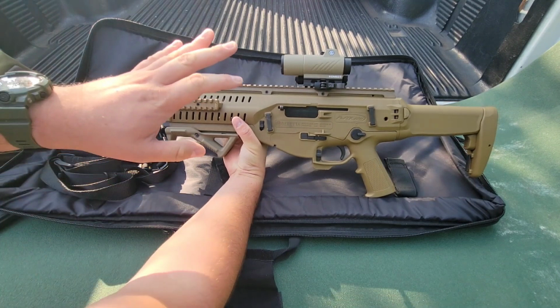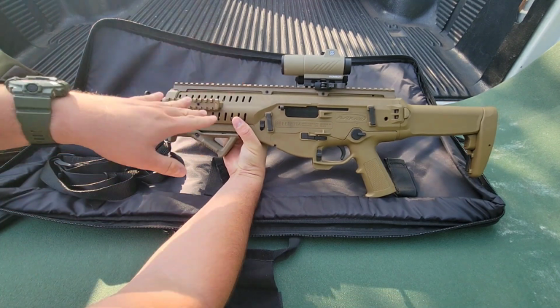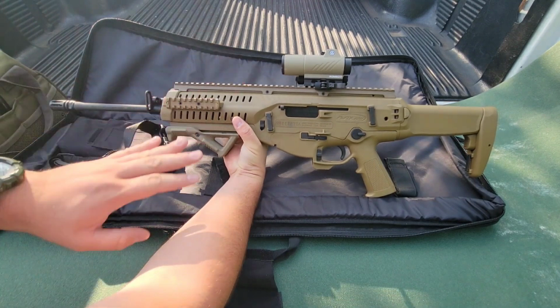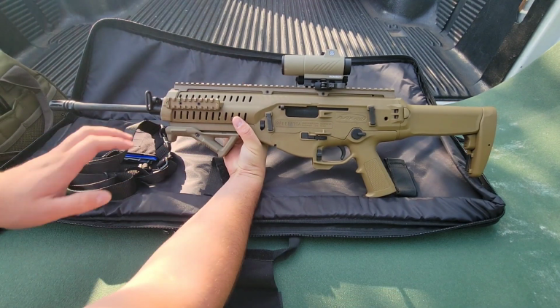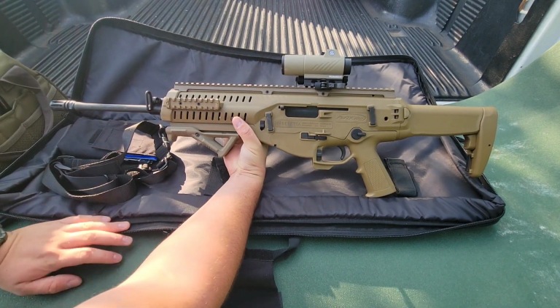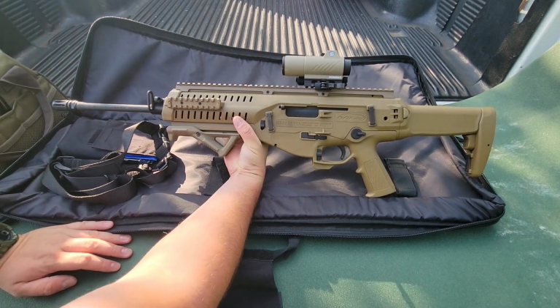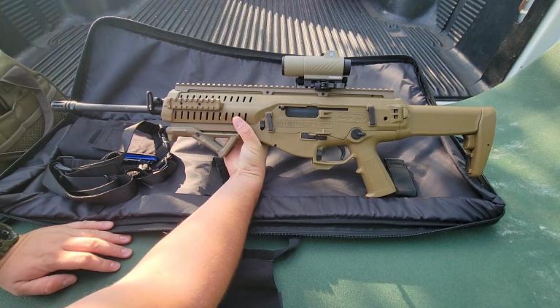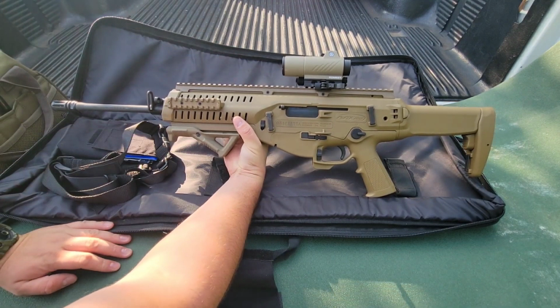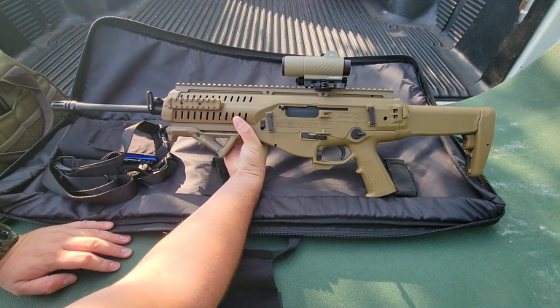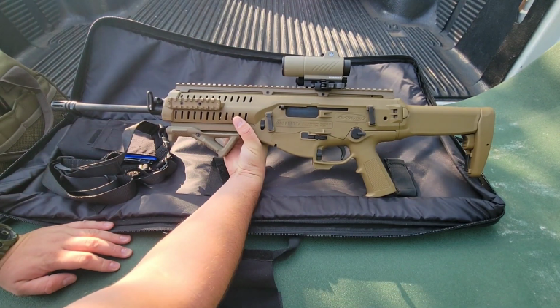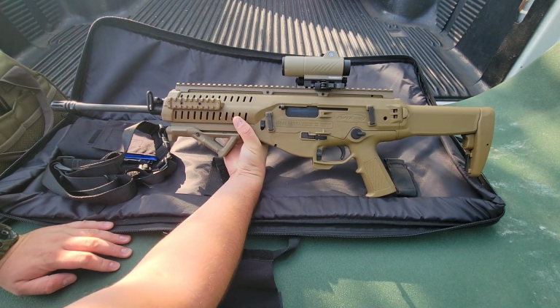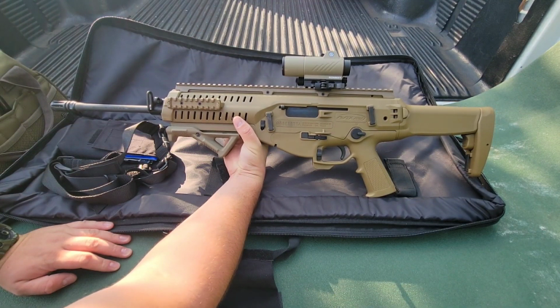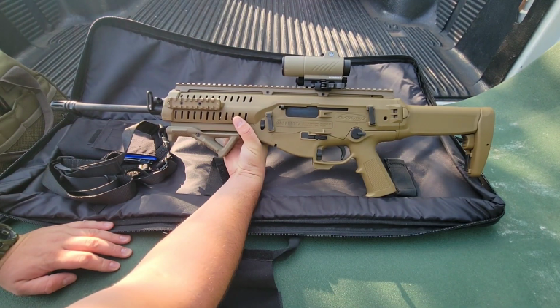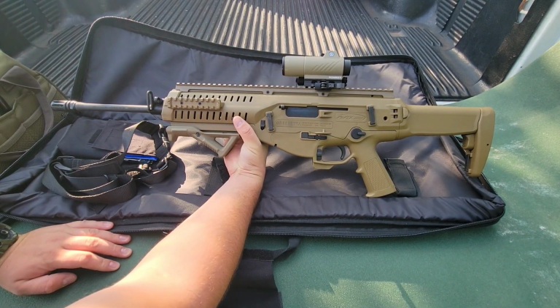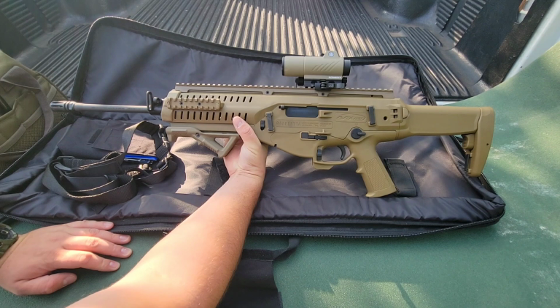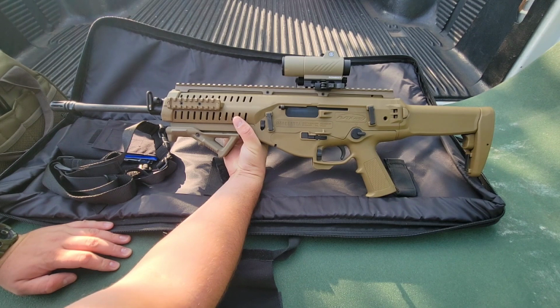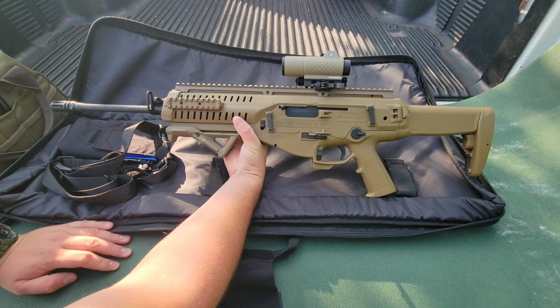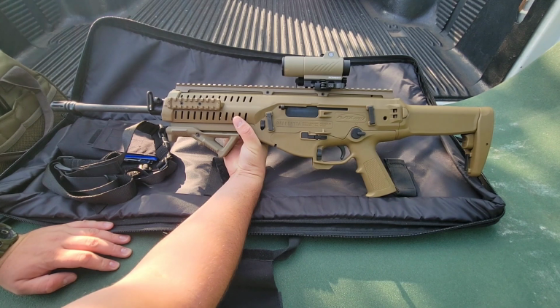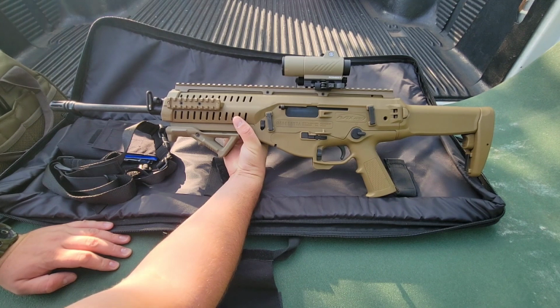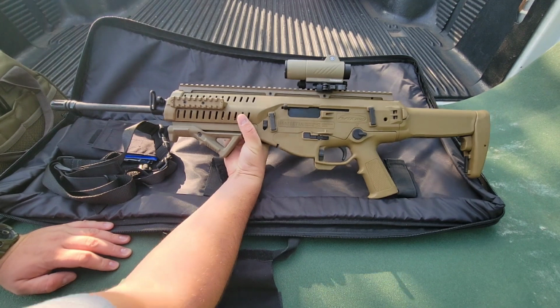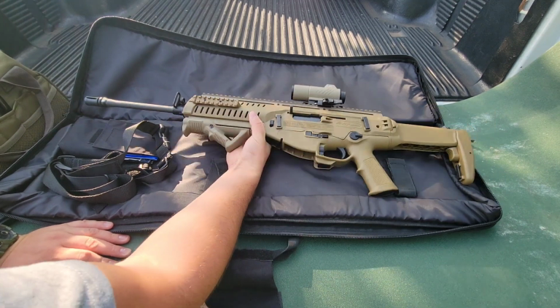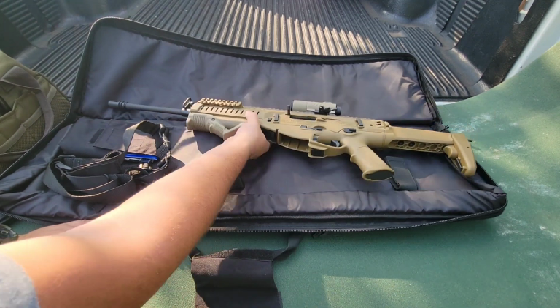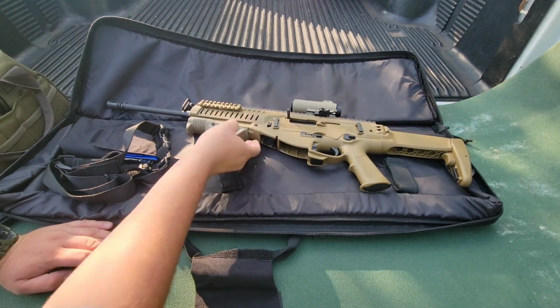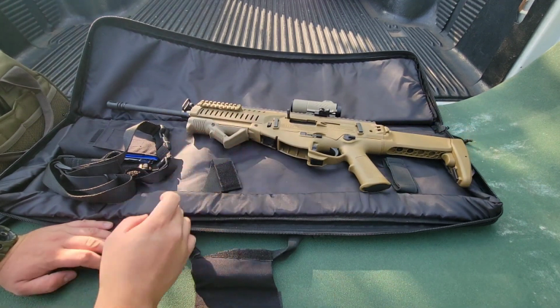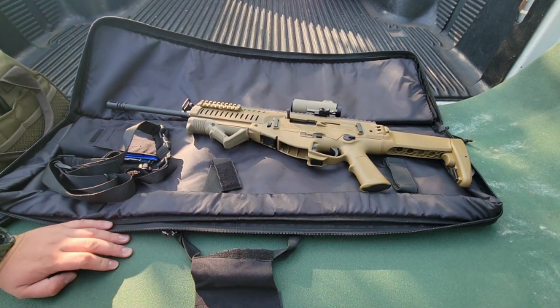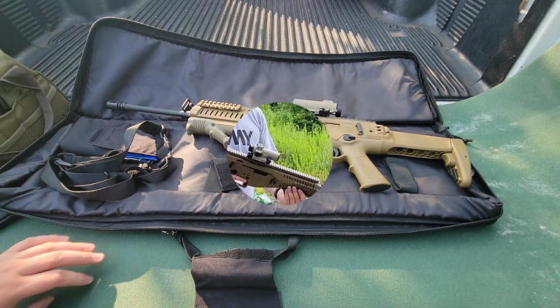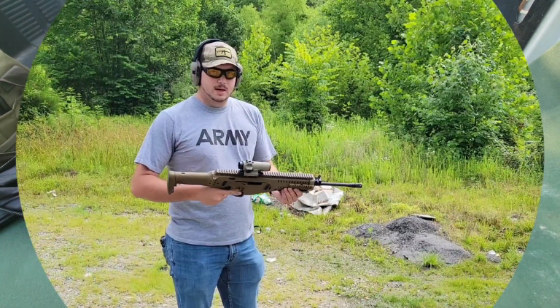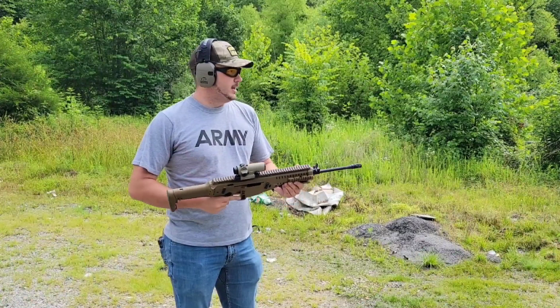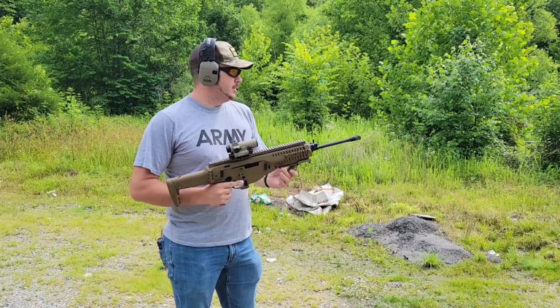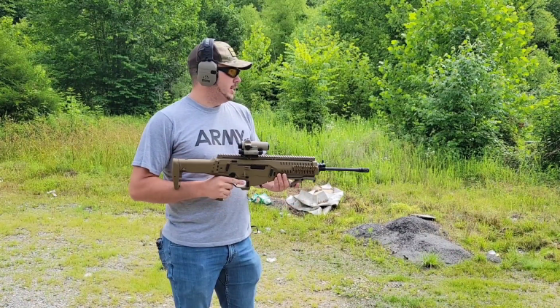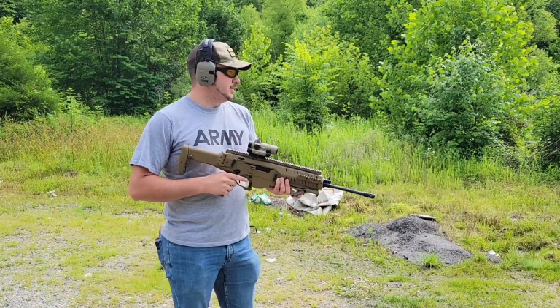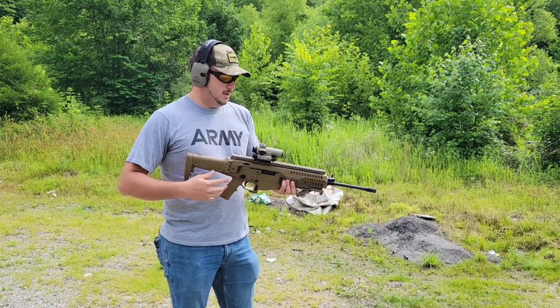This is the first time I've ever held one of these today and I think it's very, very cool. So let's go ahead into the range and get some shots through it and see how I like it.